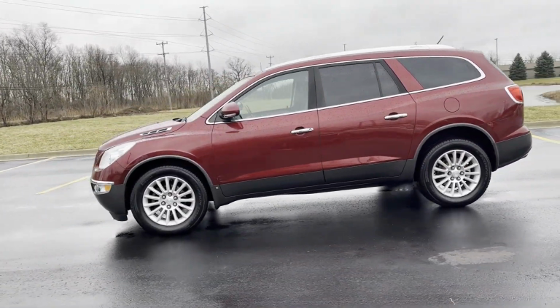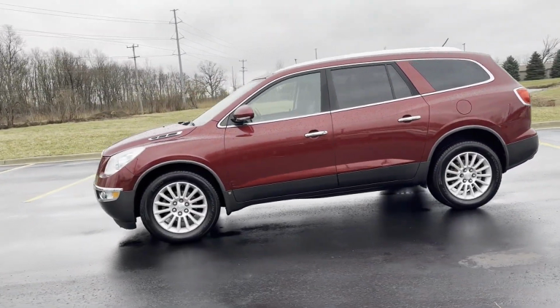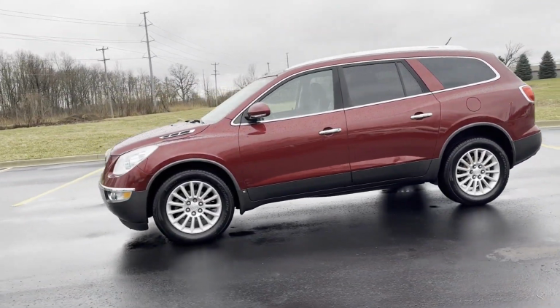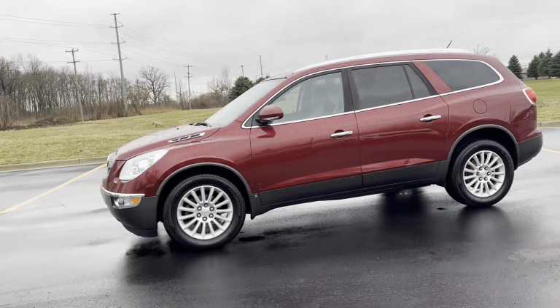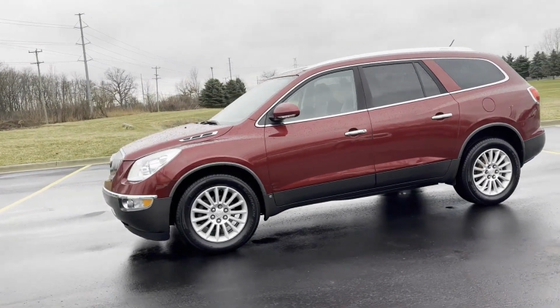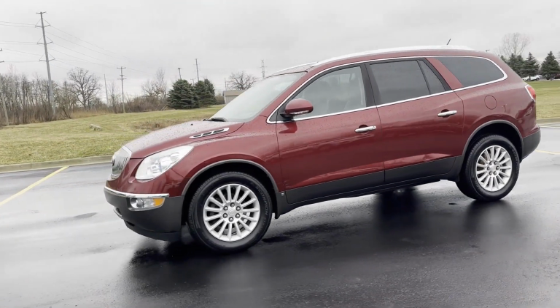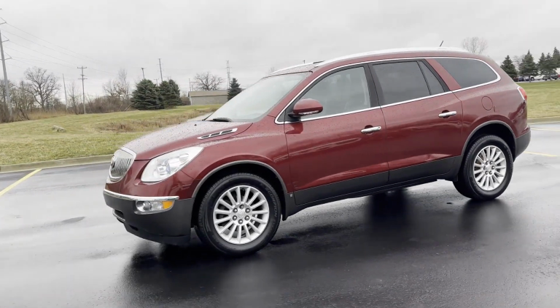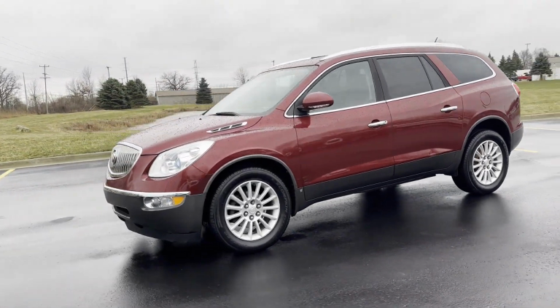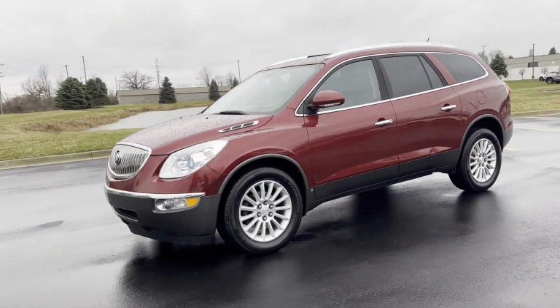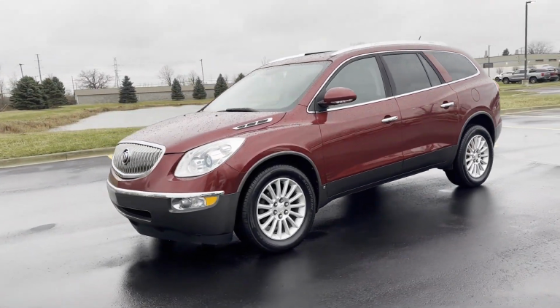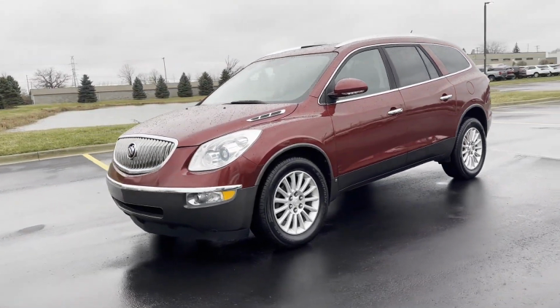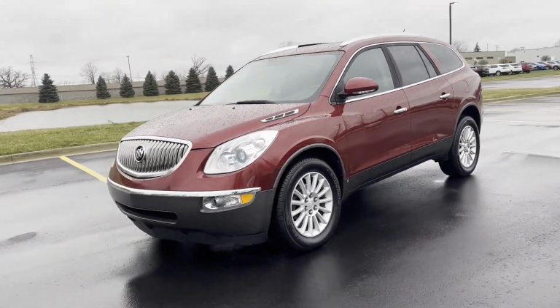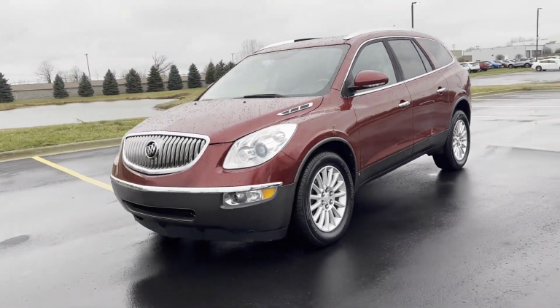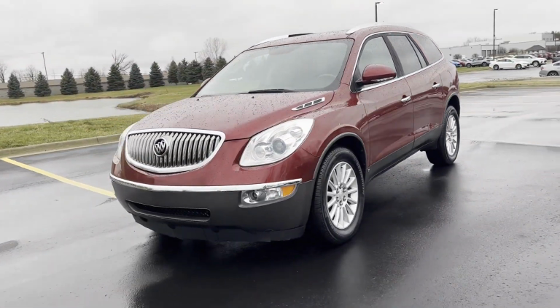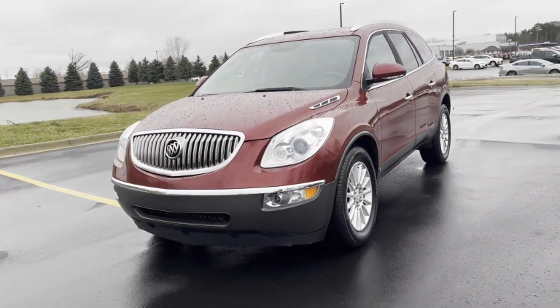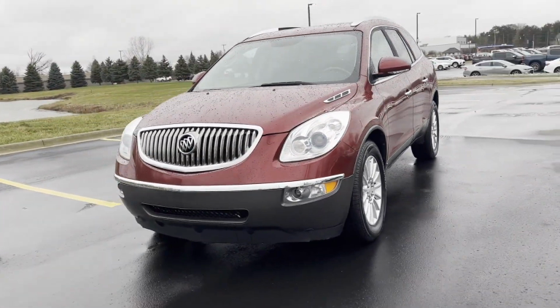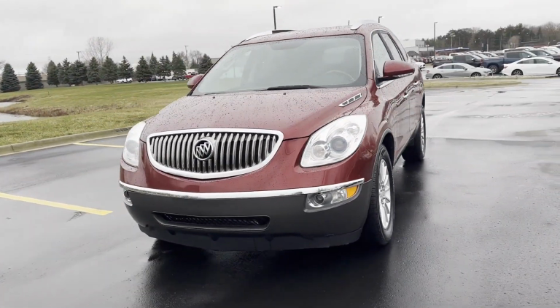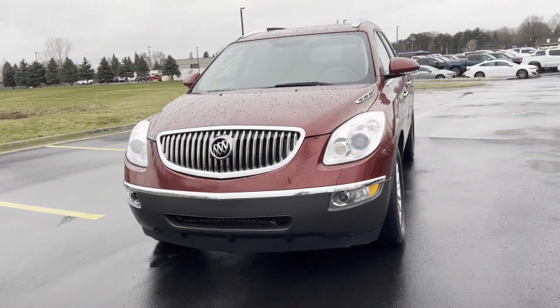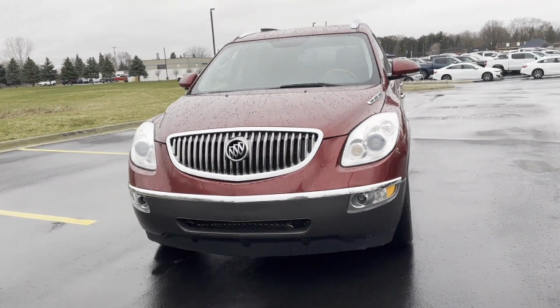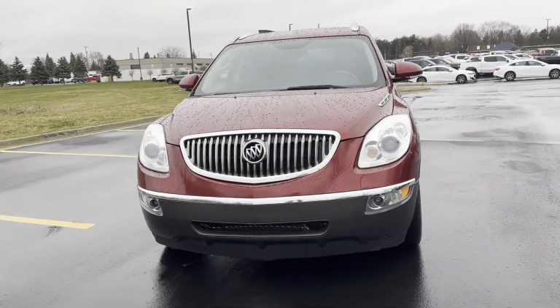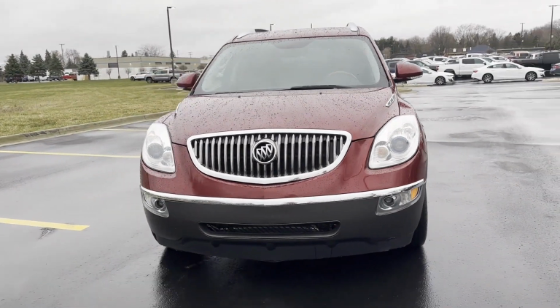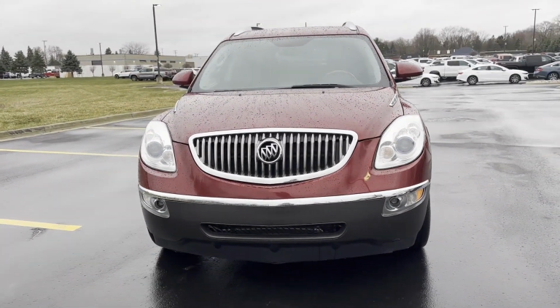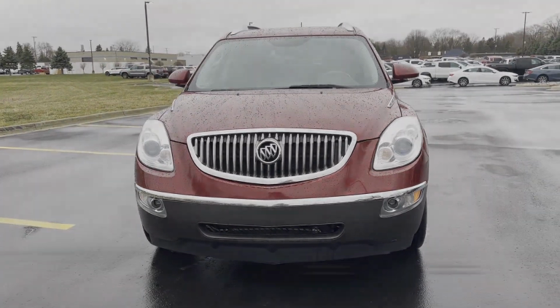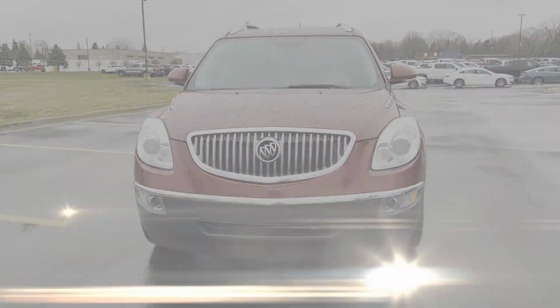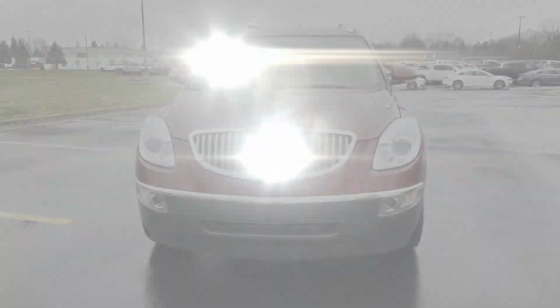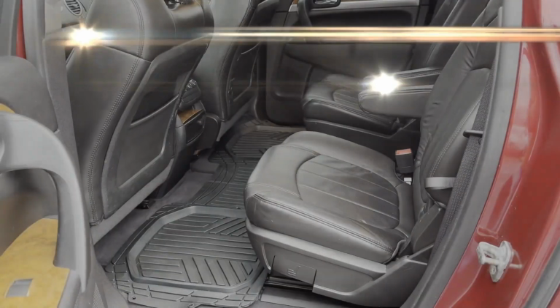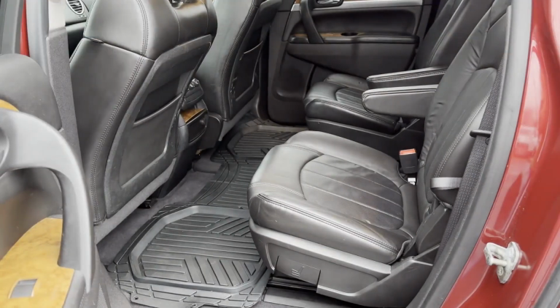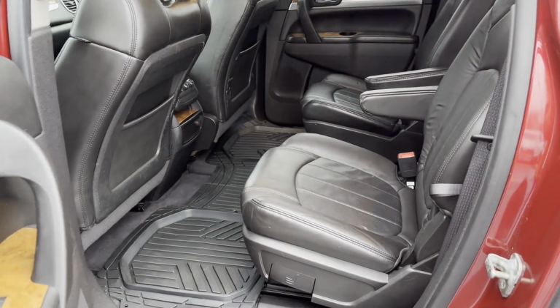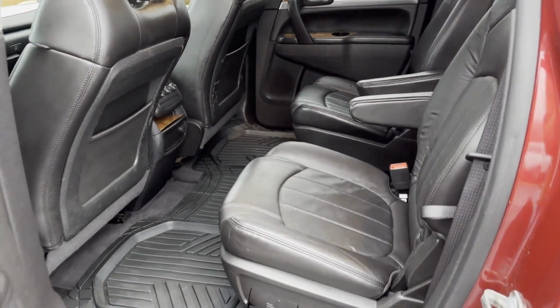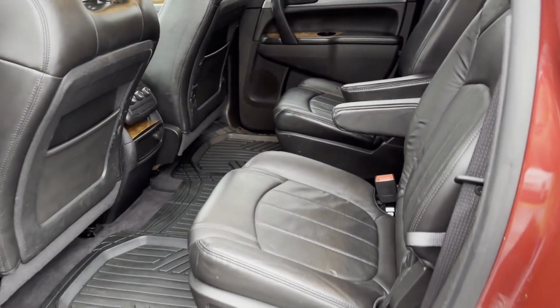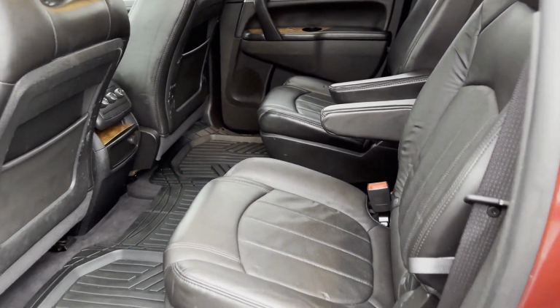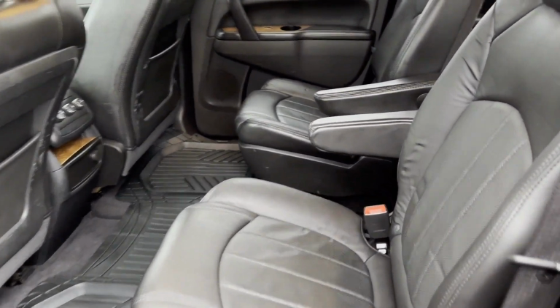Passenger seat adjustable lumbar support, memory seat, tinted windows, HID headlights, rear air conditioning, power driver seat, and power passenger seat.